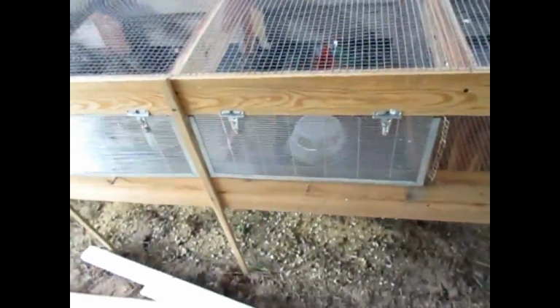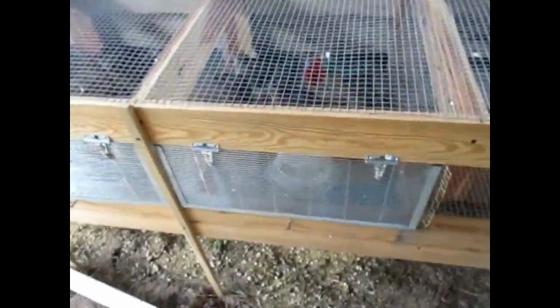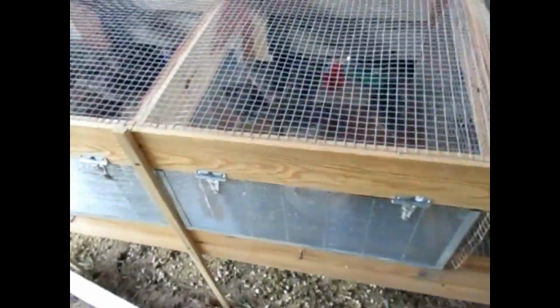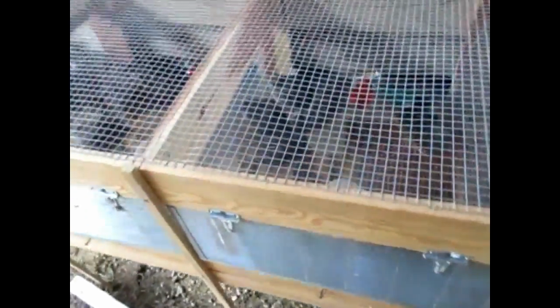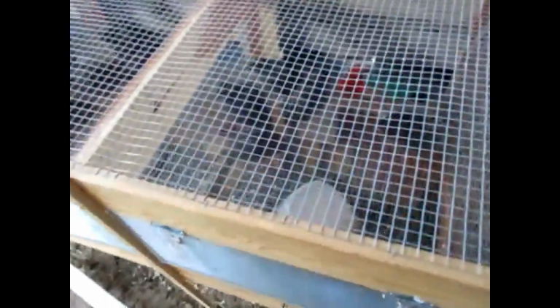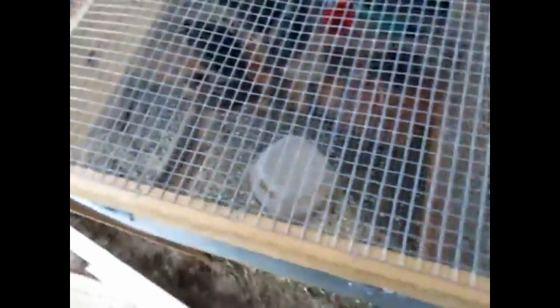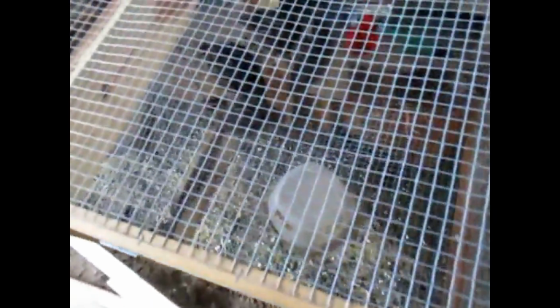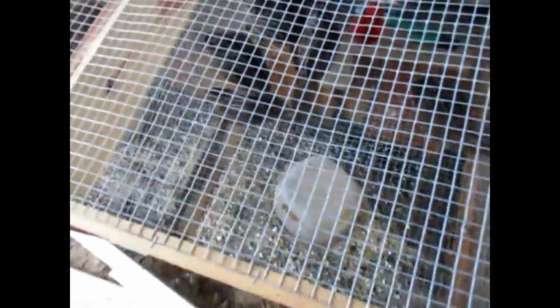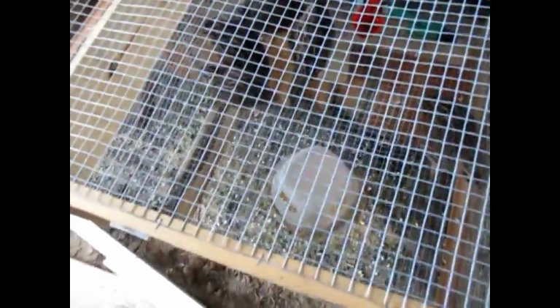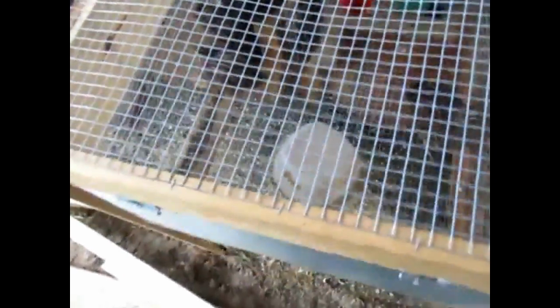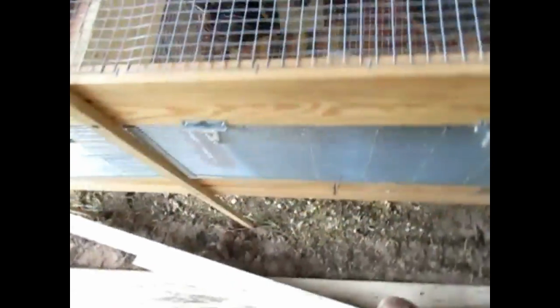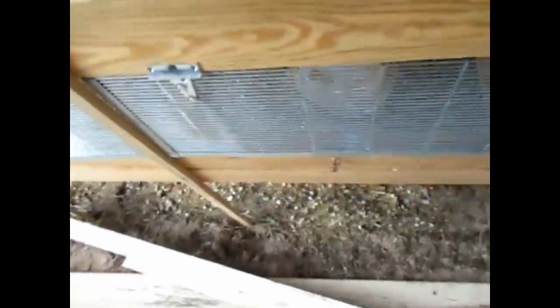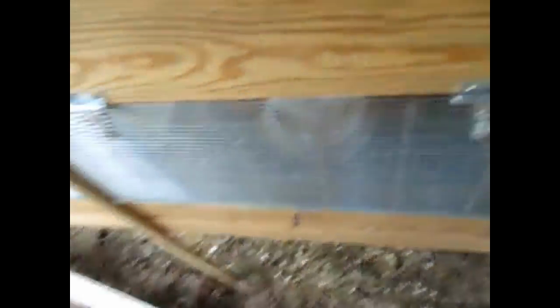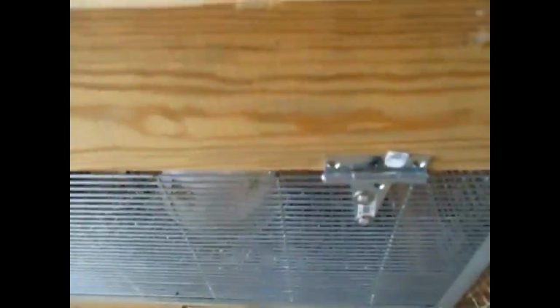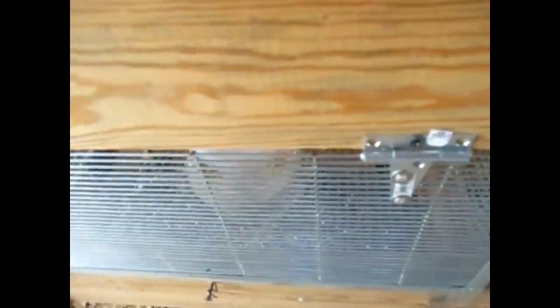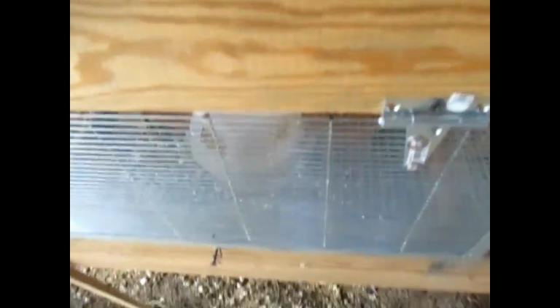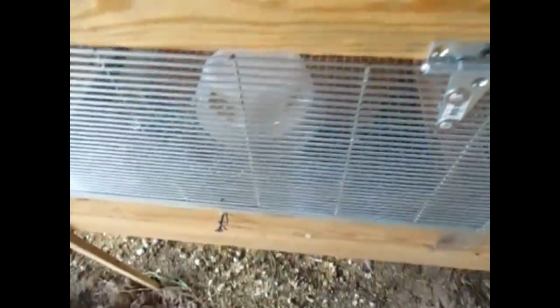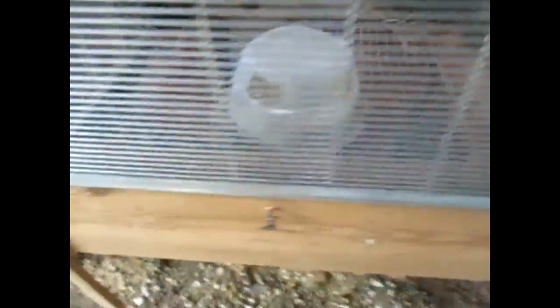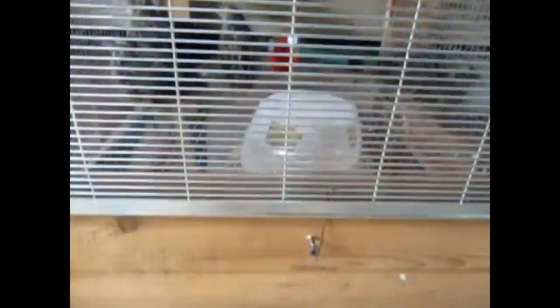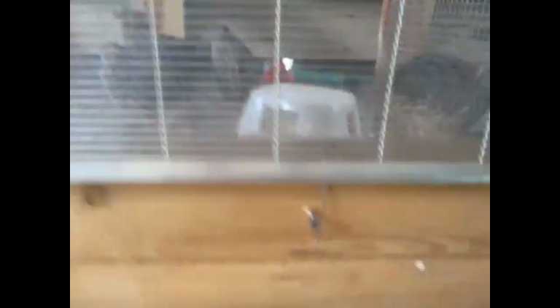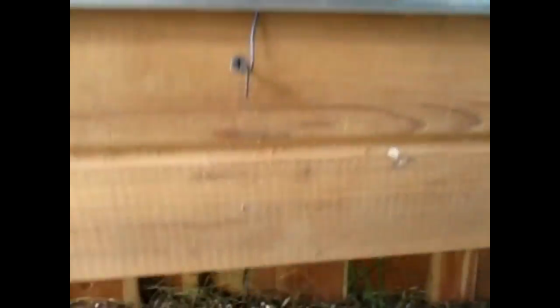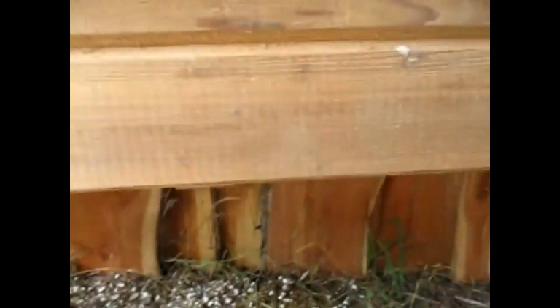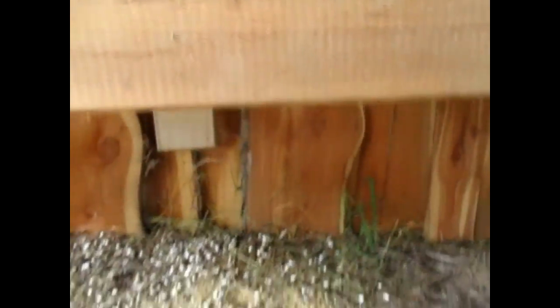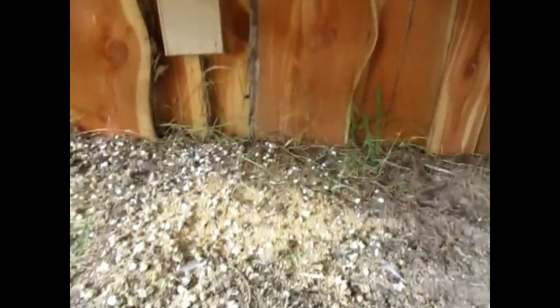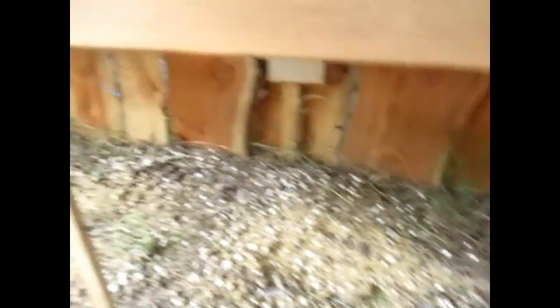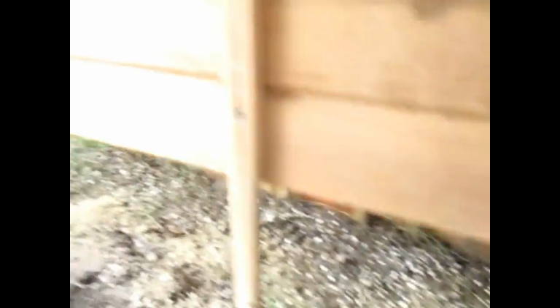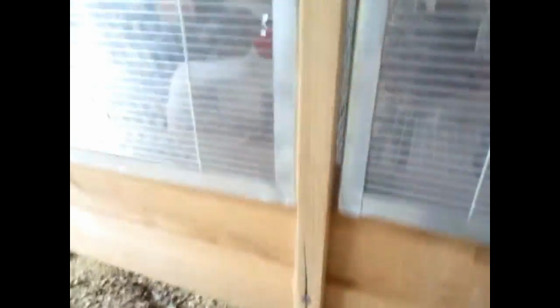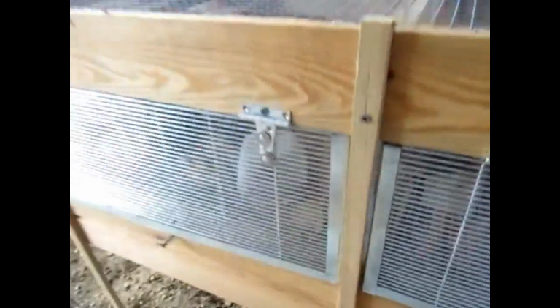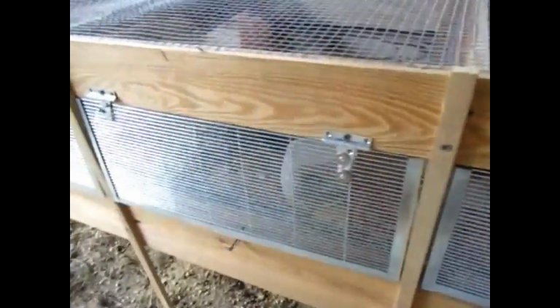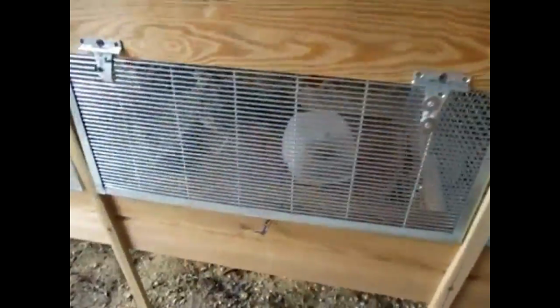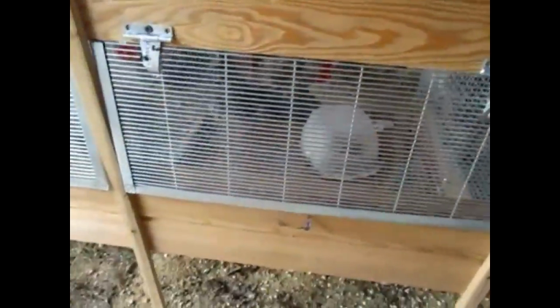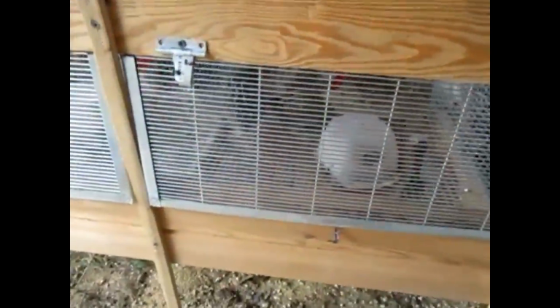Some of the other features on these cages are they're all wire, so the poop can slide through the bottoms really easy for easier cleanup. I just have to go down there with the rake and rake it all up.